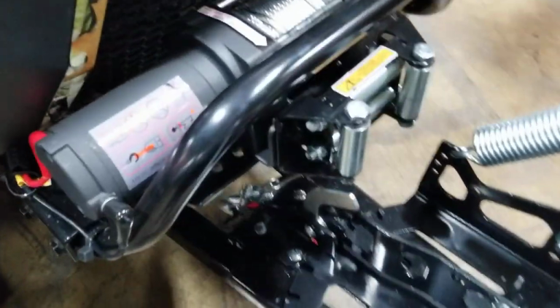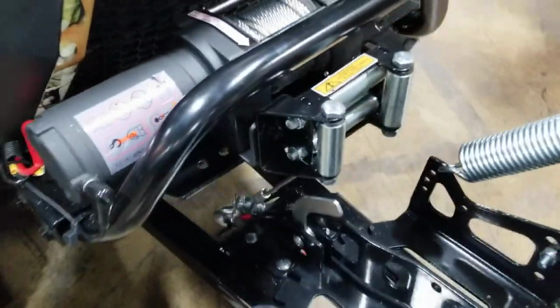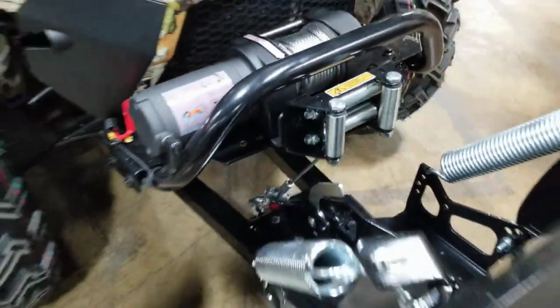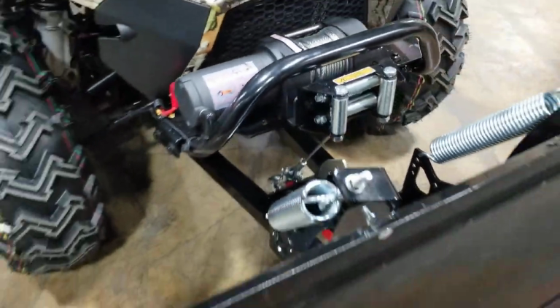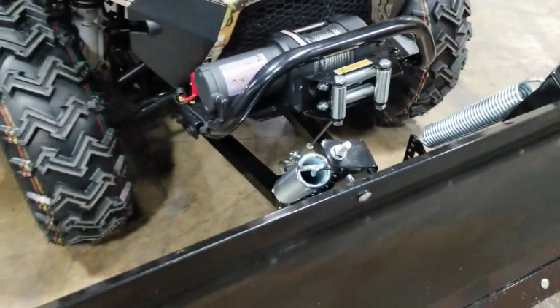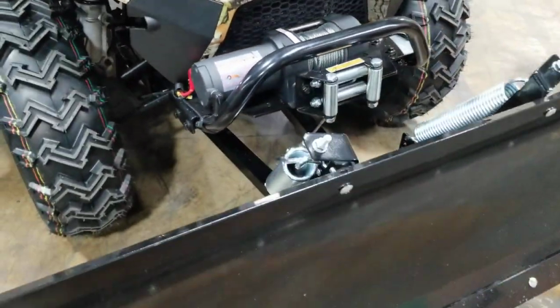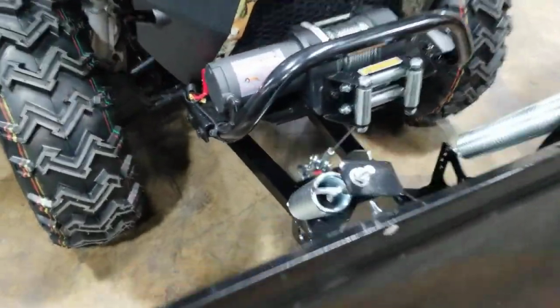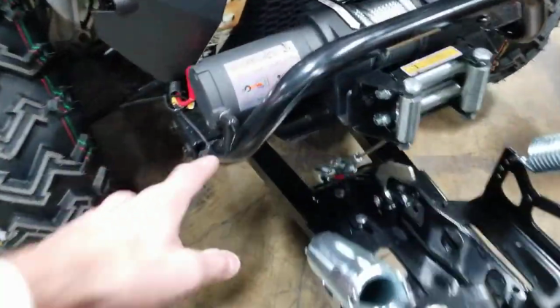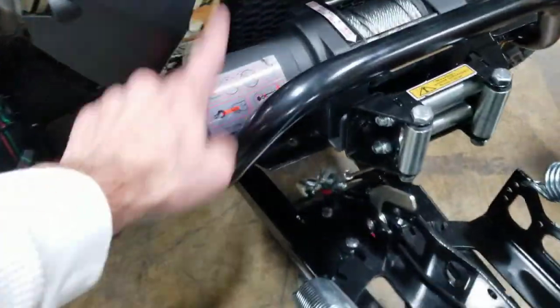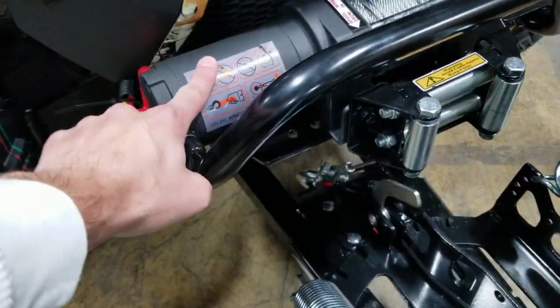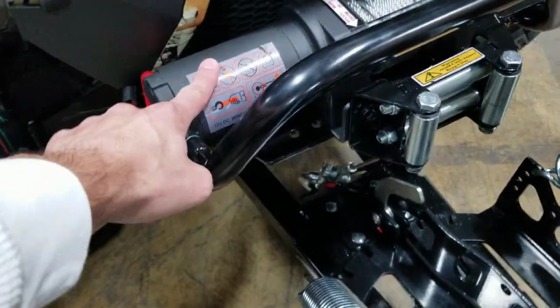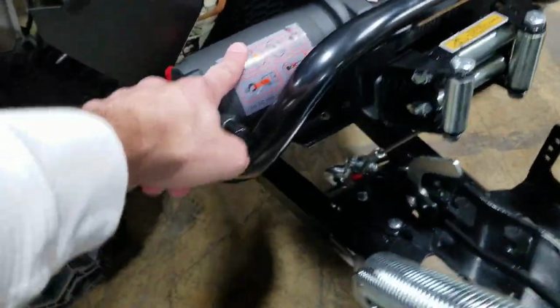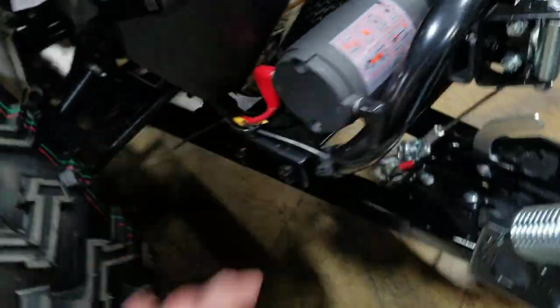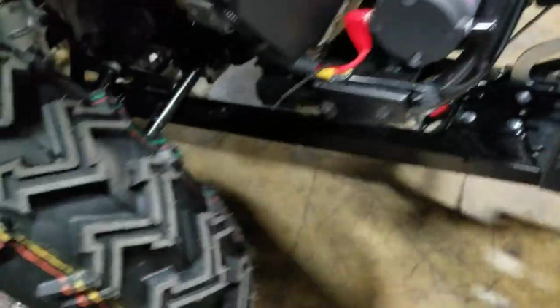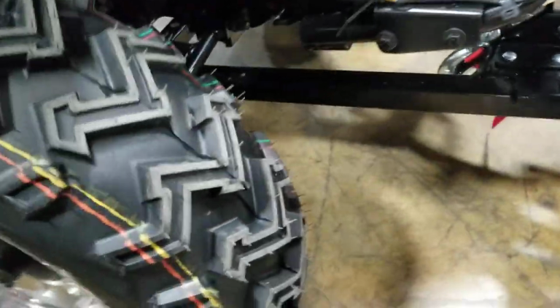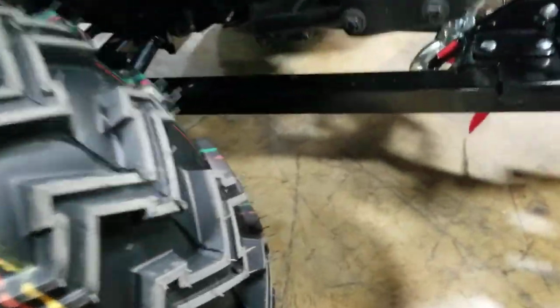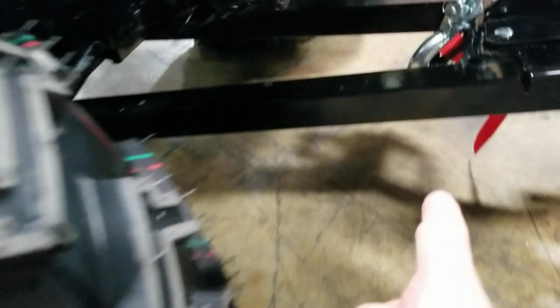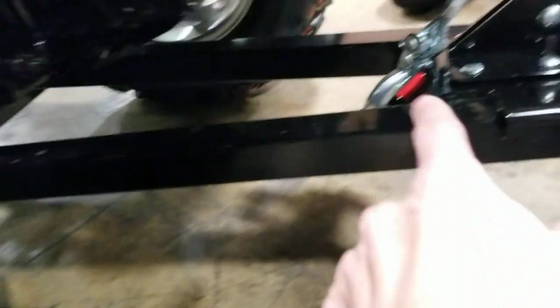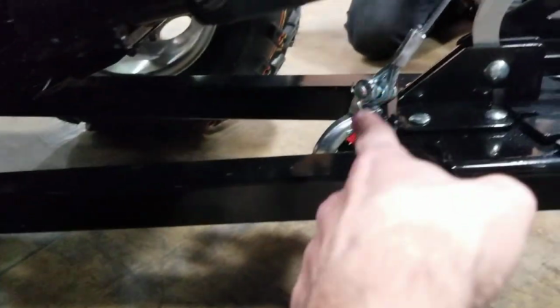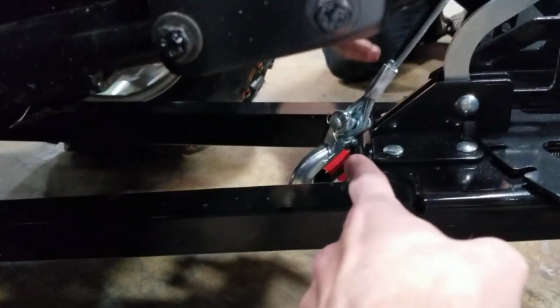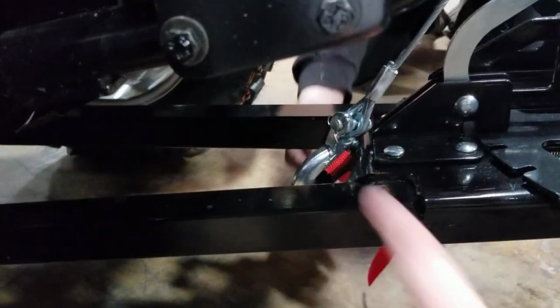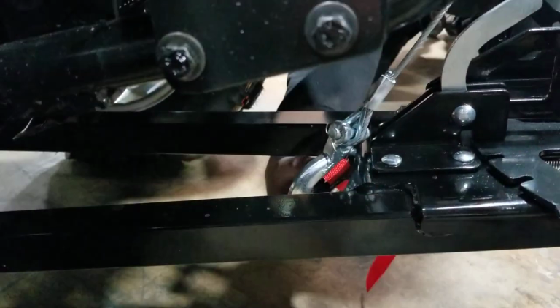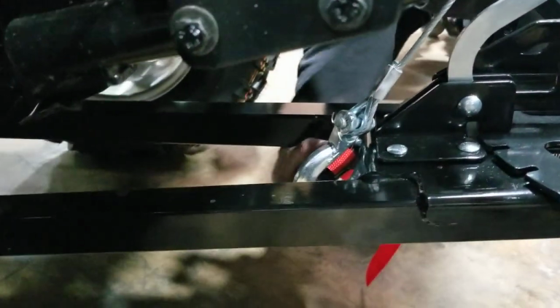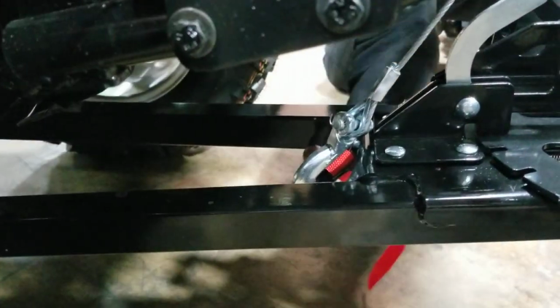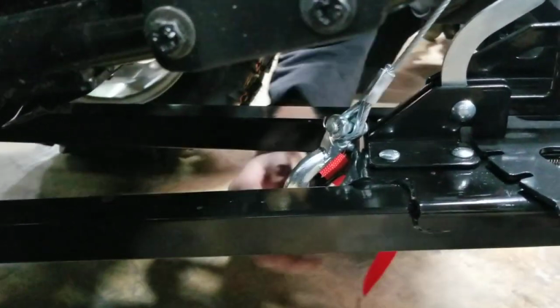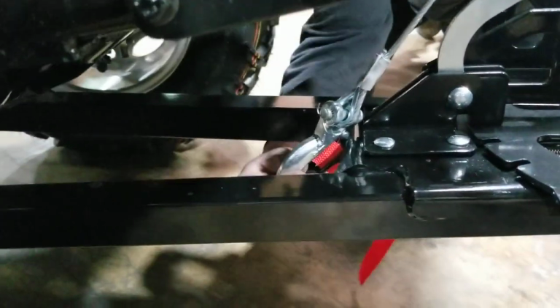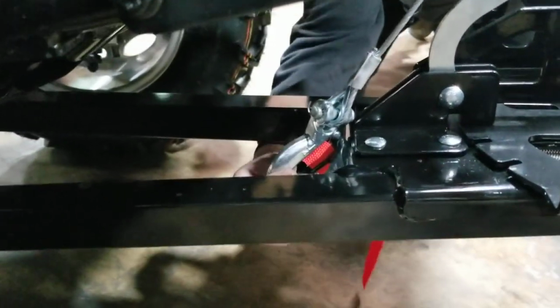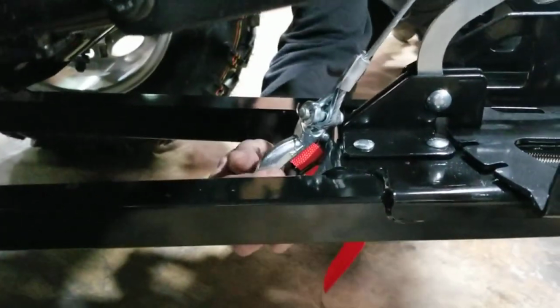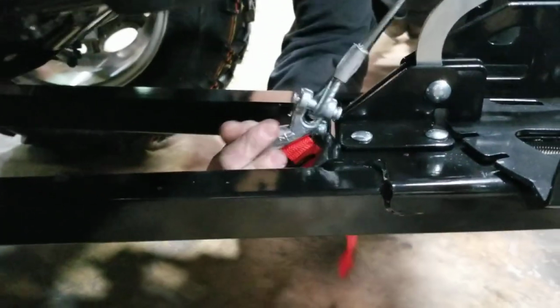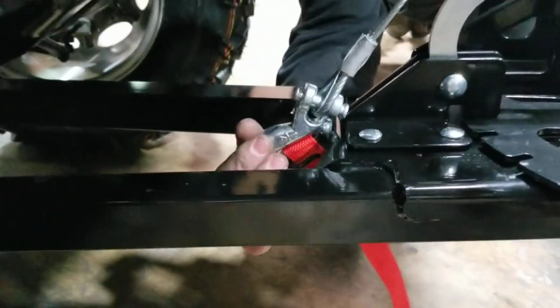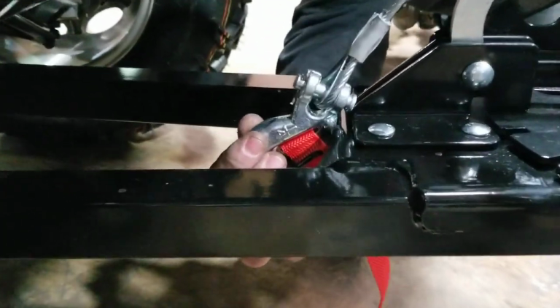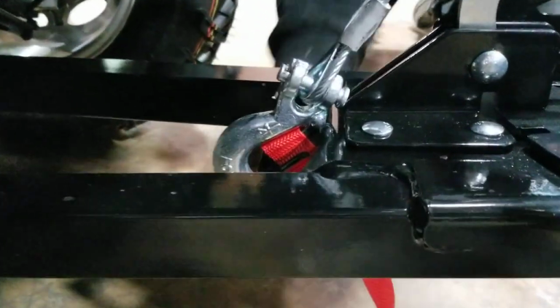This one — we've got our winch here — and it just connects underneath here? Correct, right to the bracket. You will just hook the winch right to it.